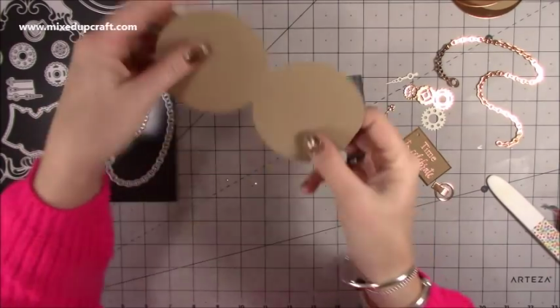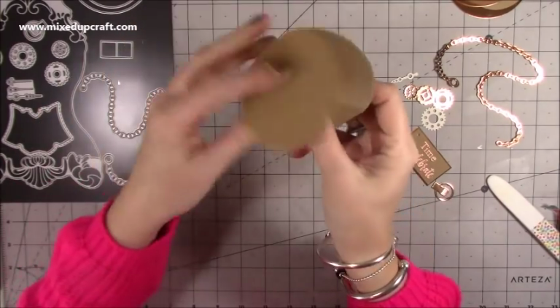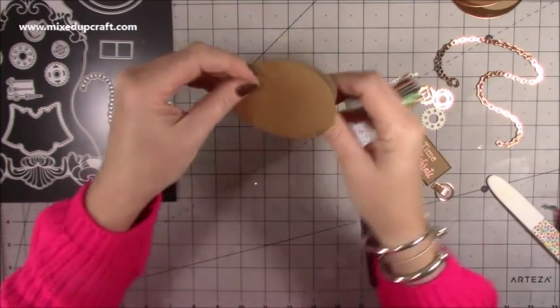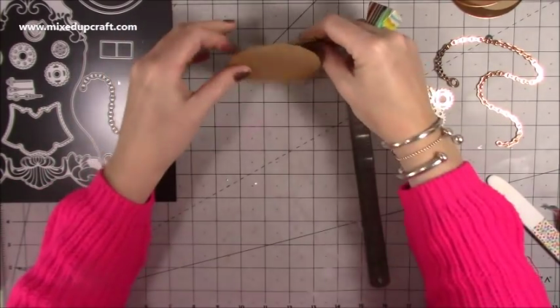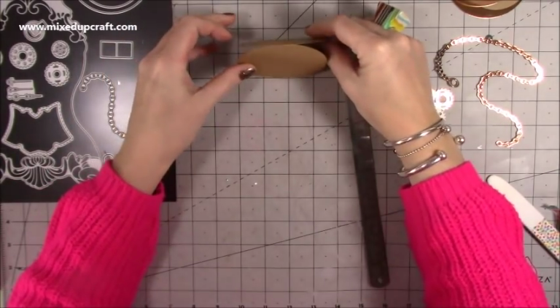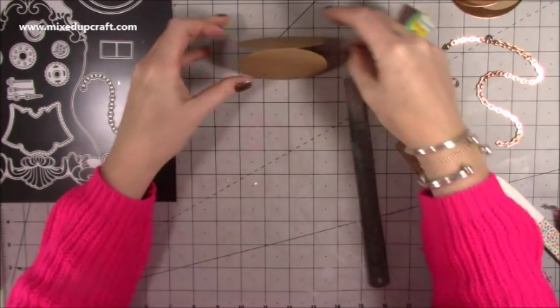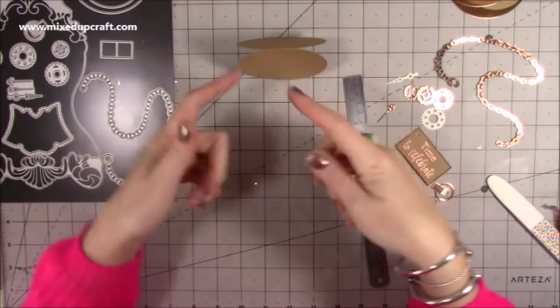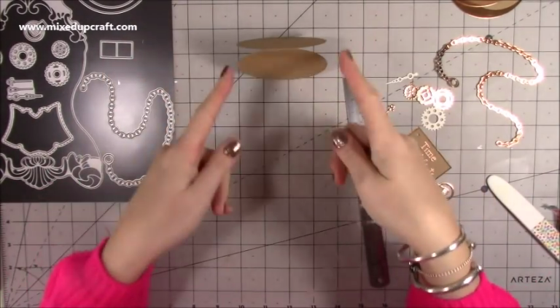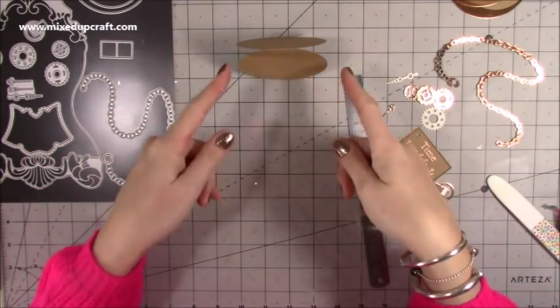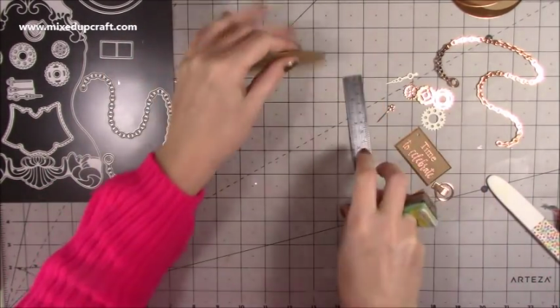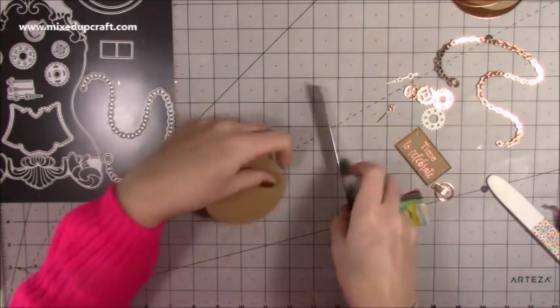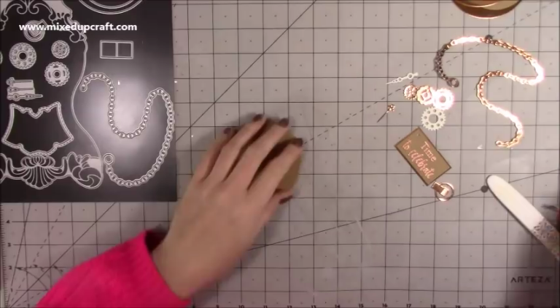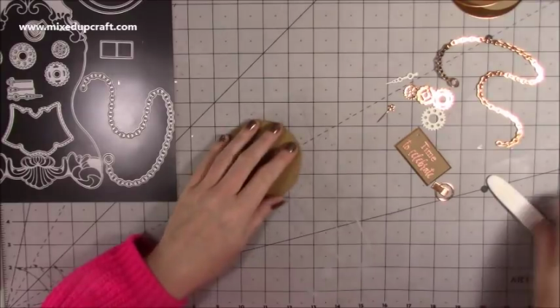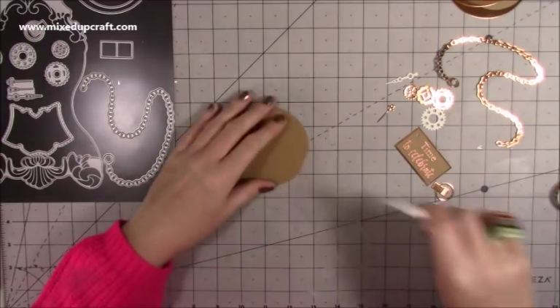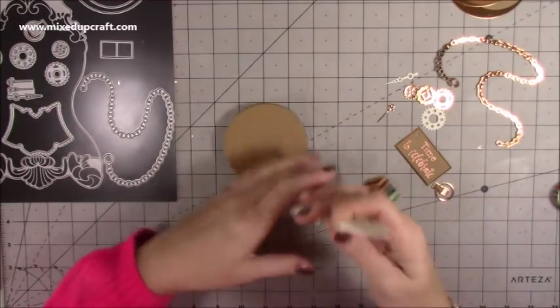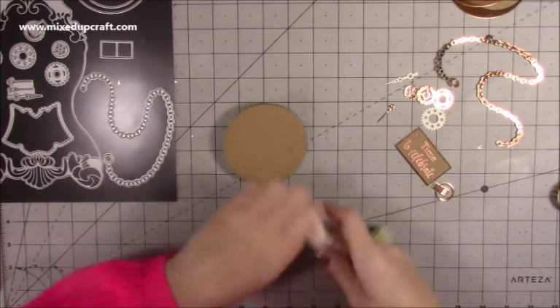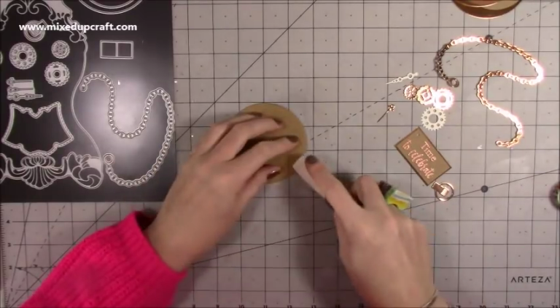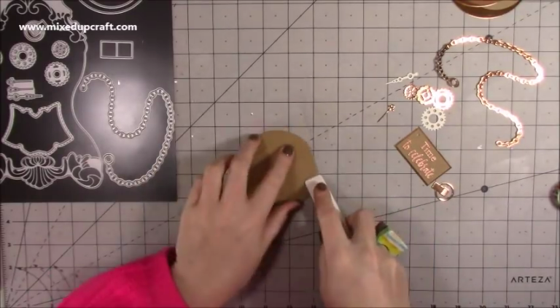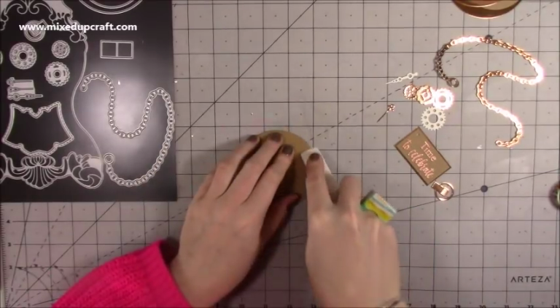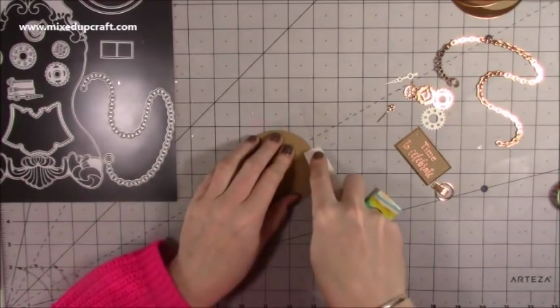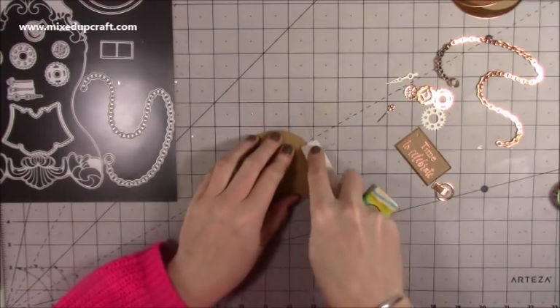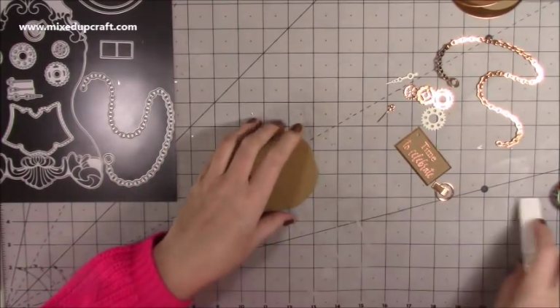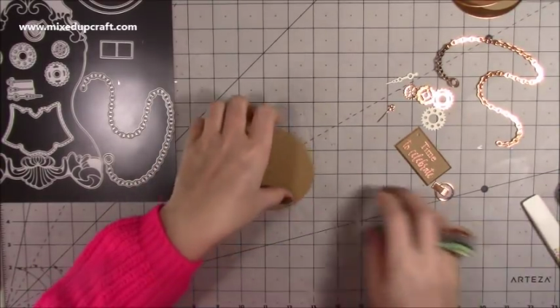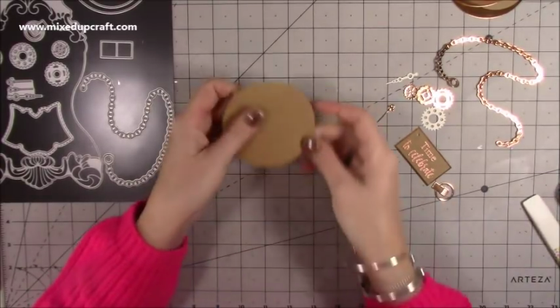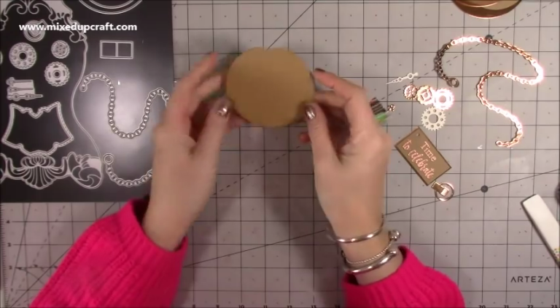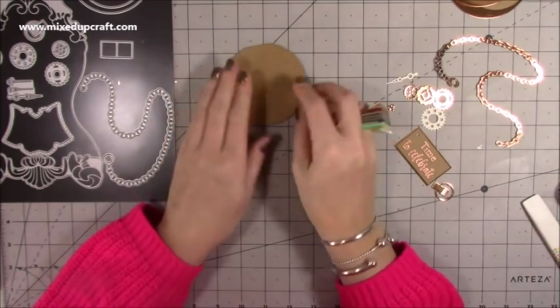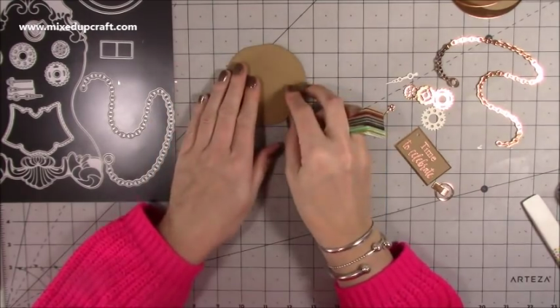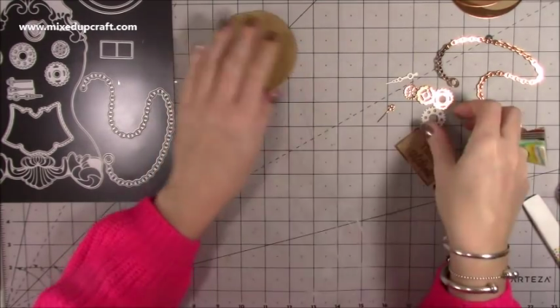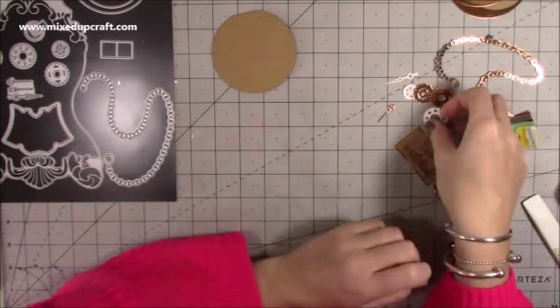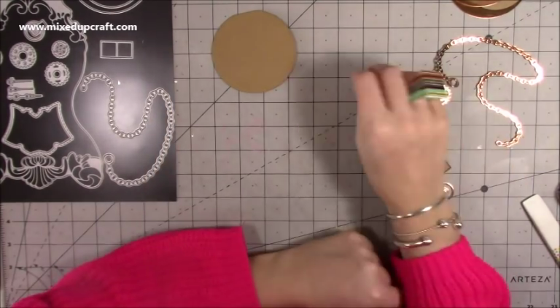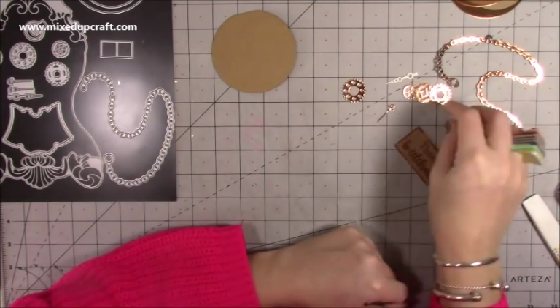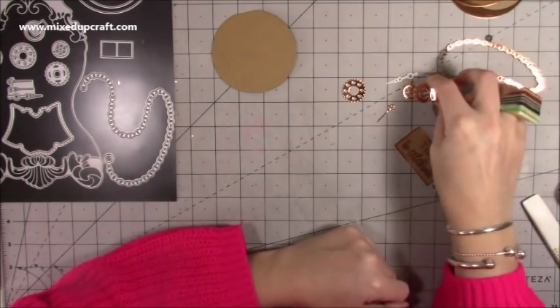Now when you pop that up, it just won't roll. I'm going to burnish that top fold a bit more.